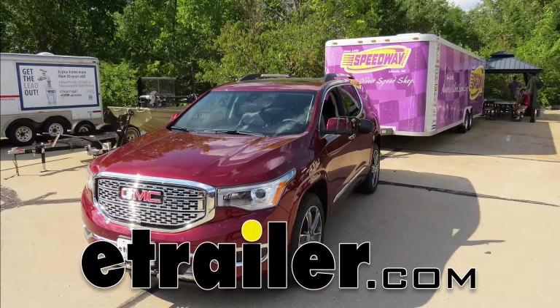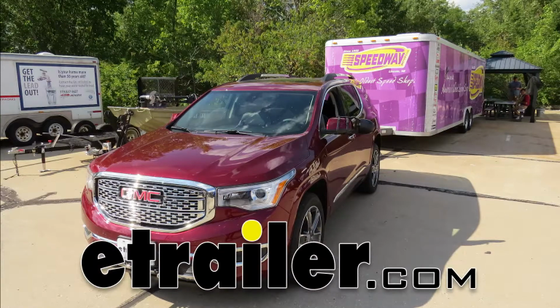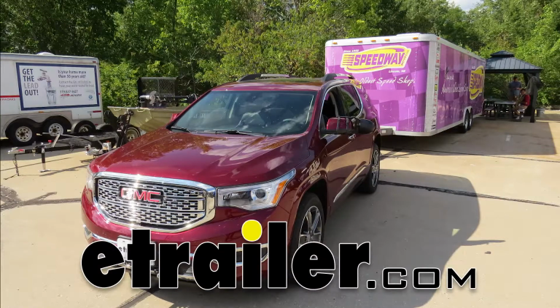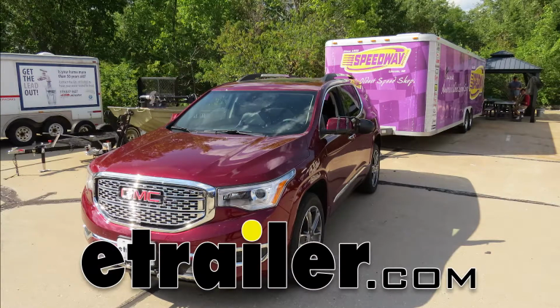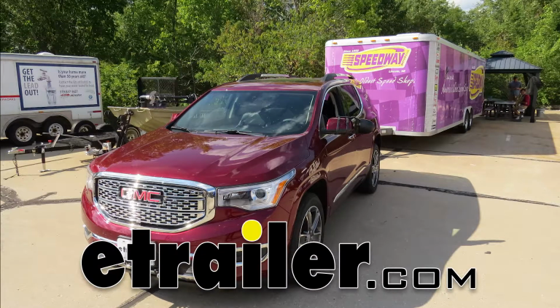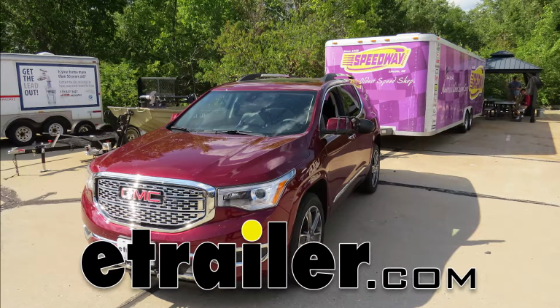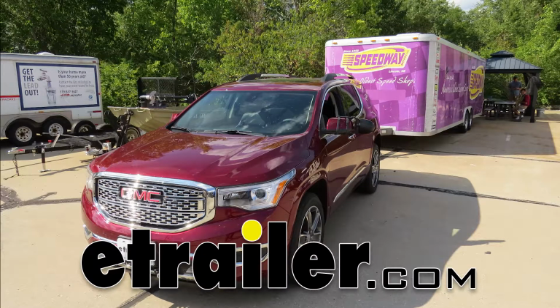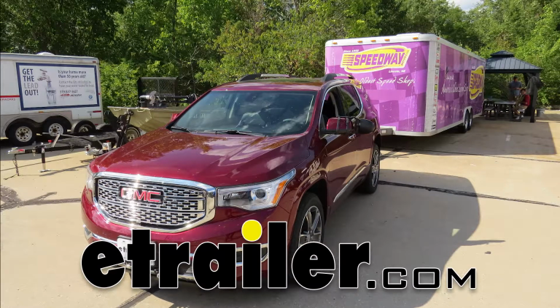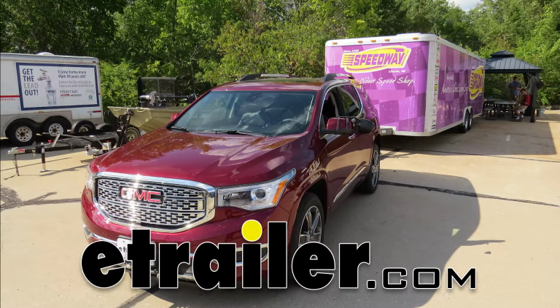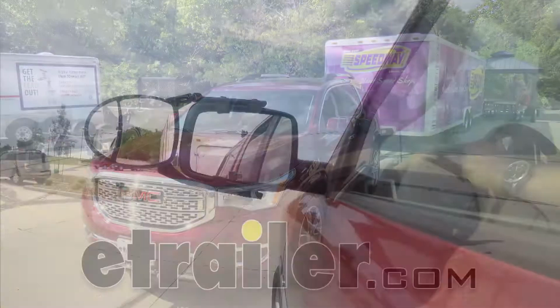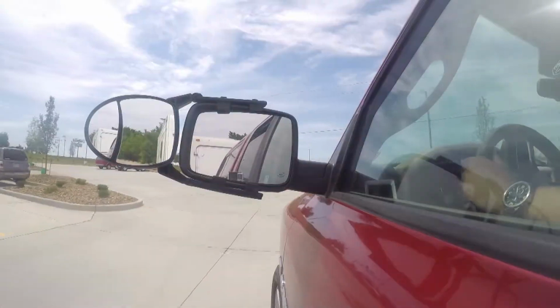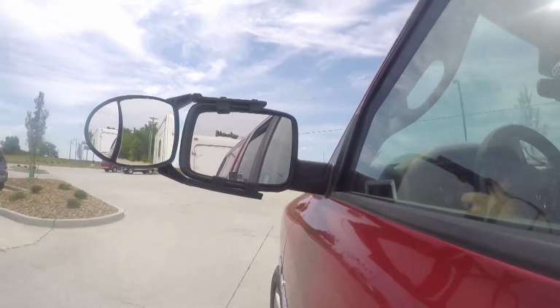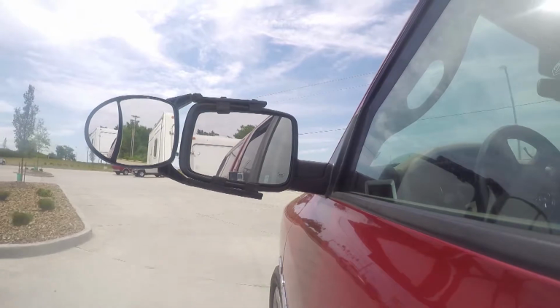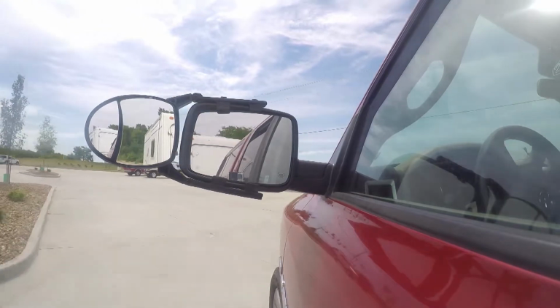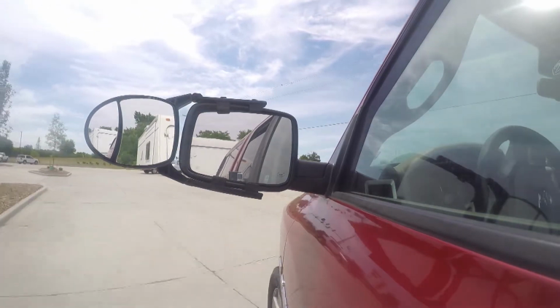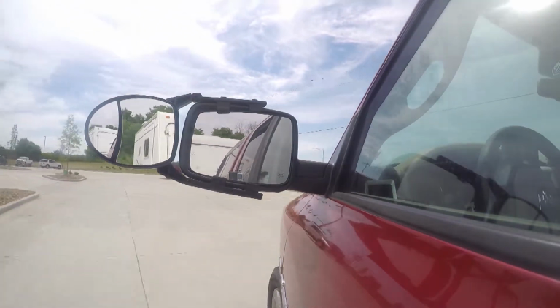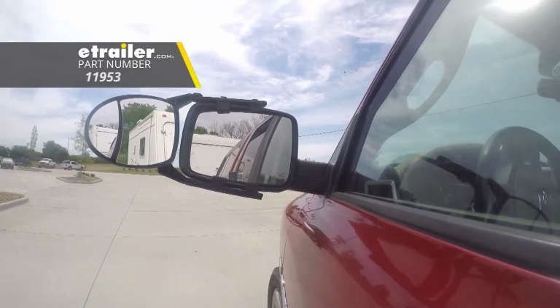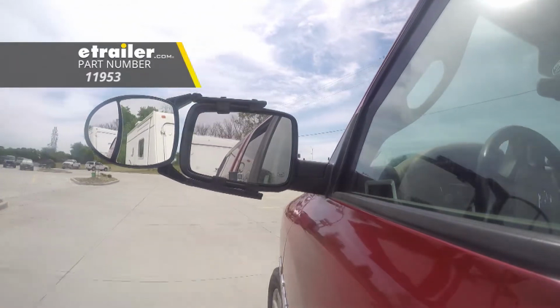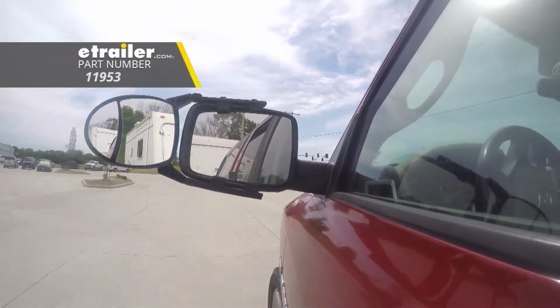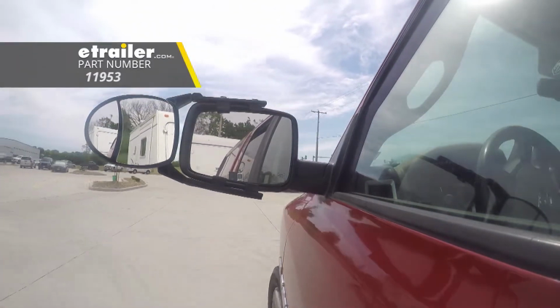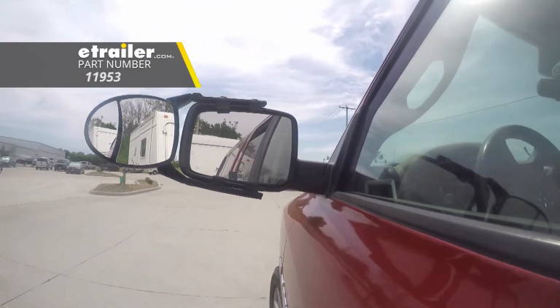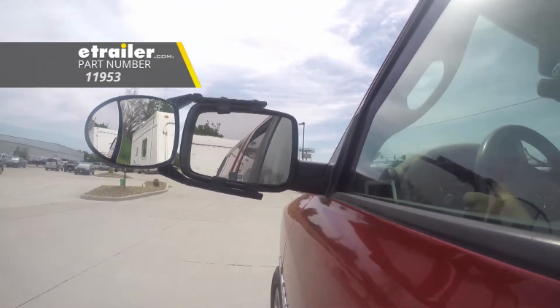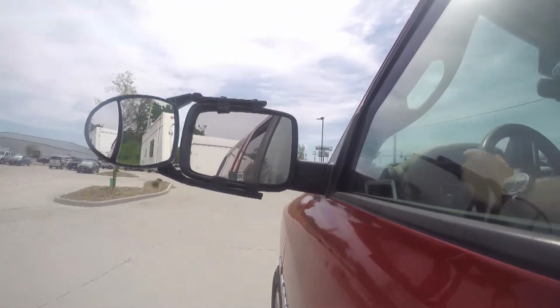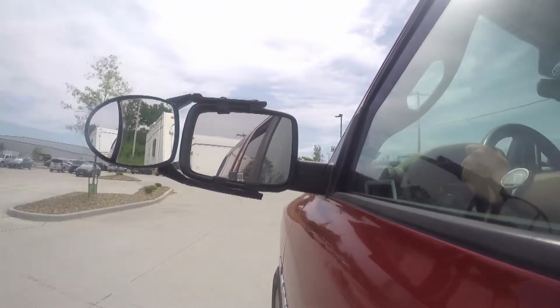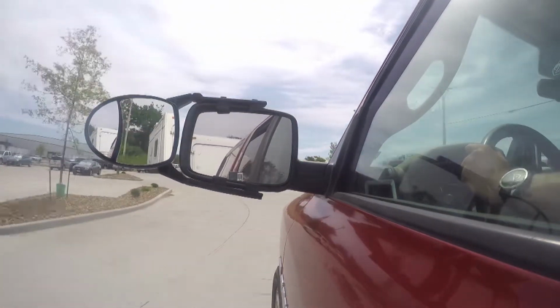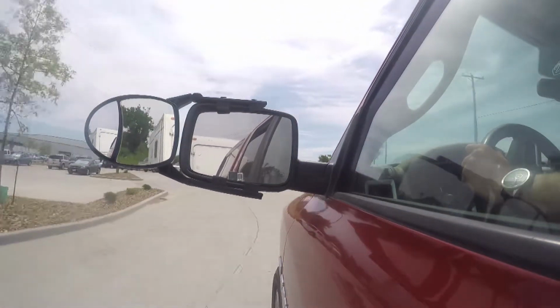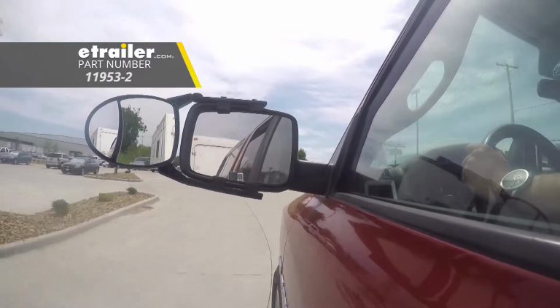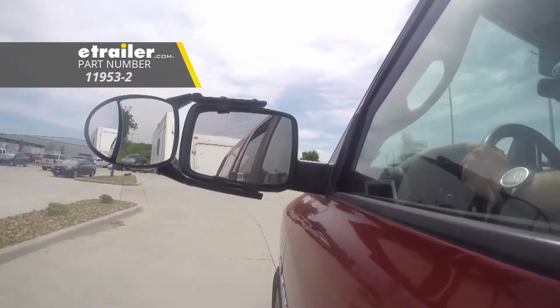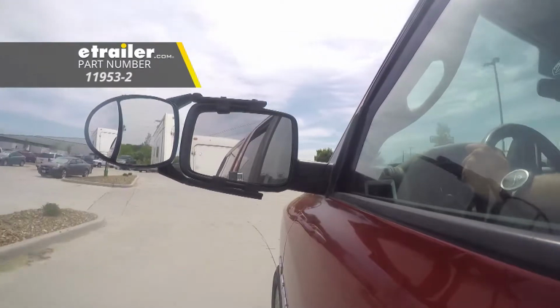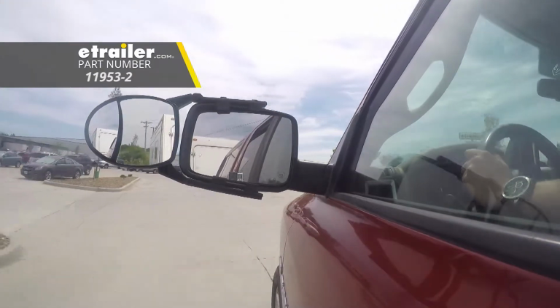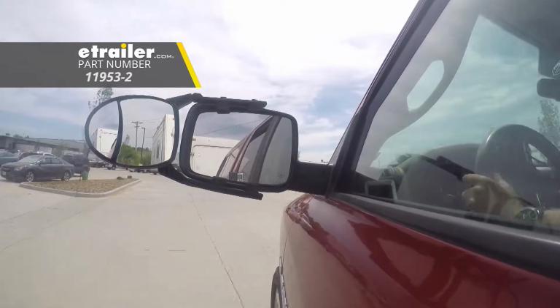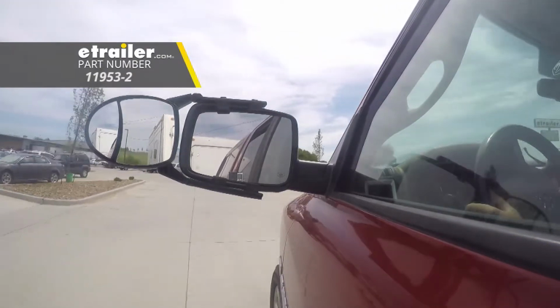Today on our 2018 GMC Acadia, we're going to be installing CIPA's universal dual-lens towing mirror, part number 11953. You can also get these in a quantity of two with part number 11953-2.